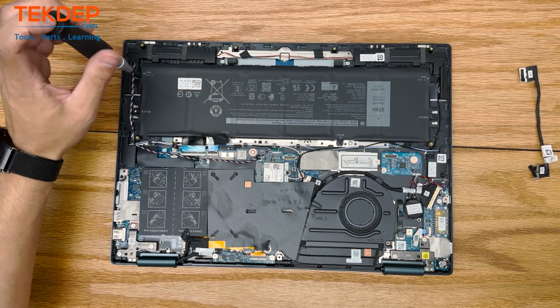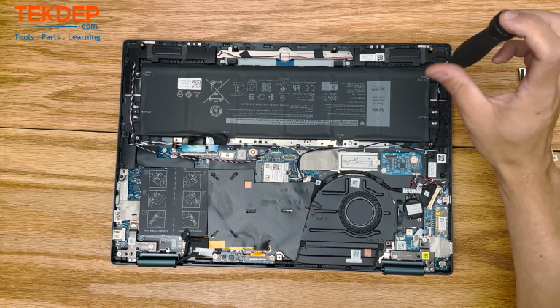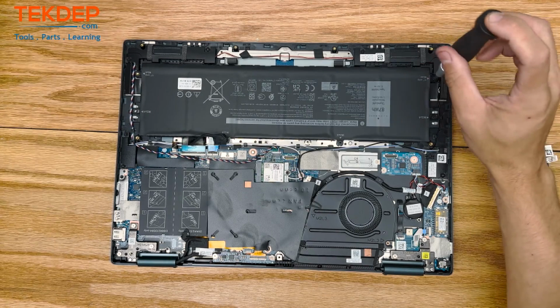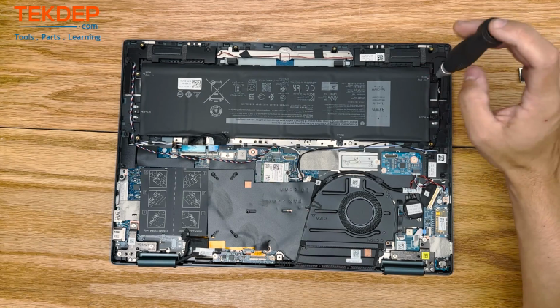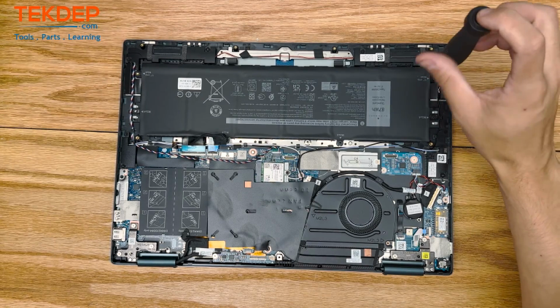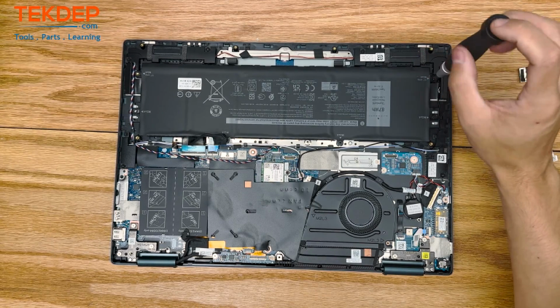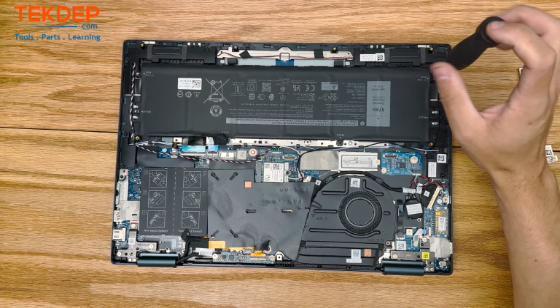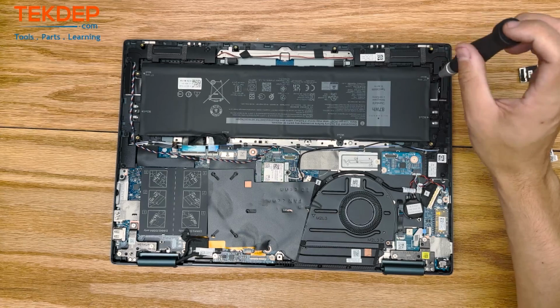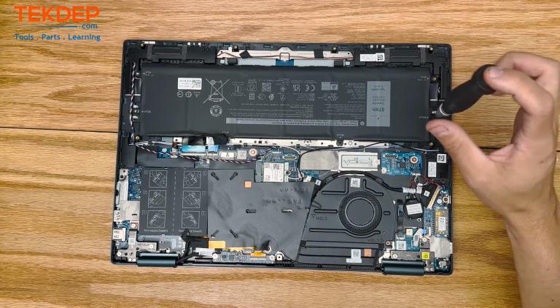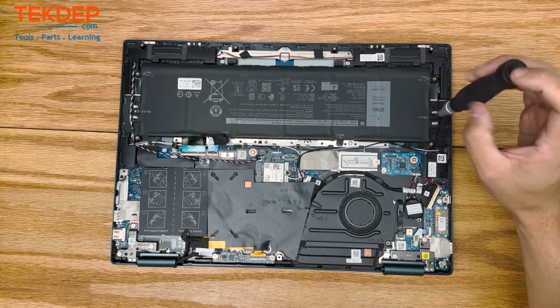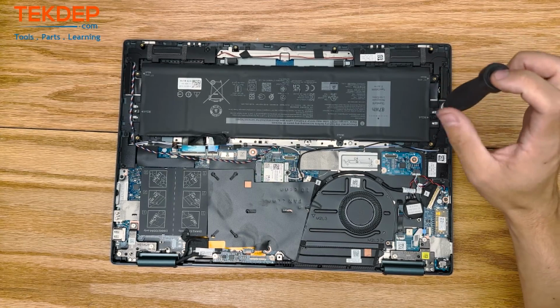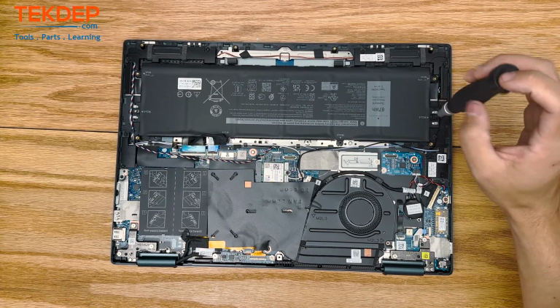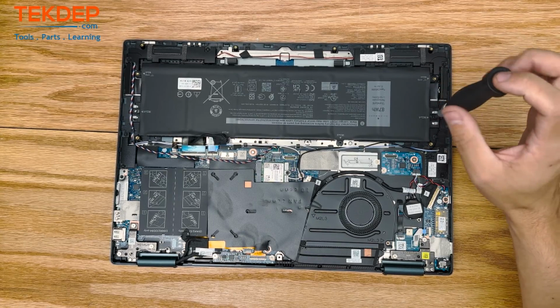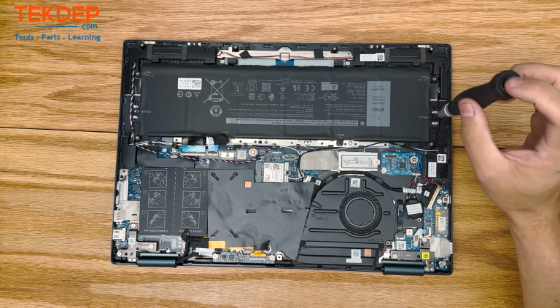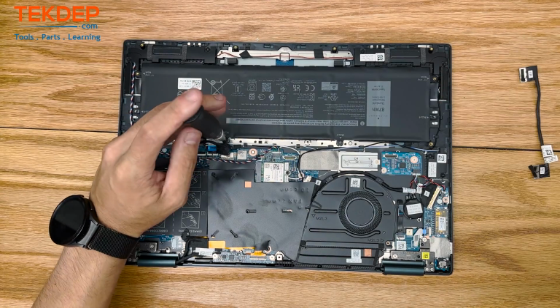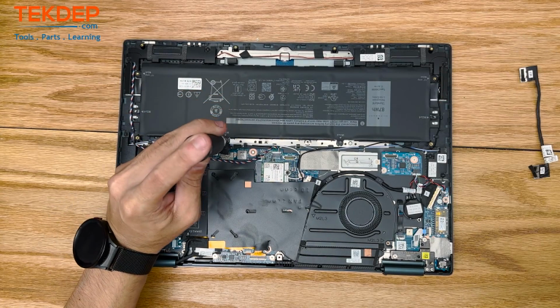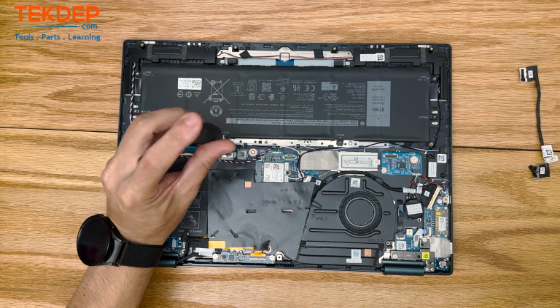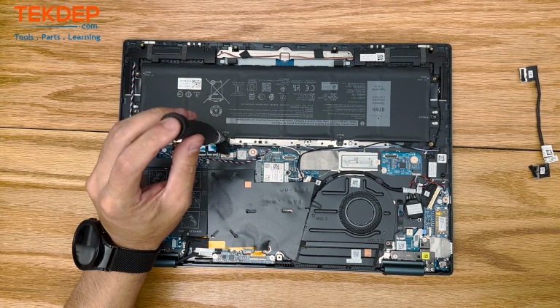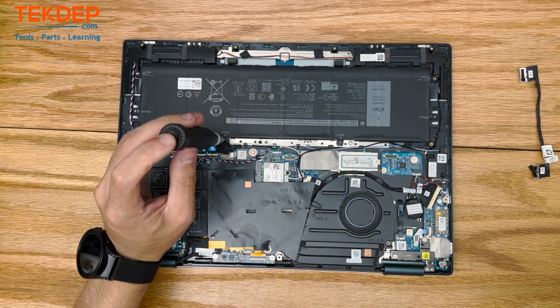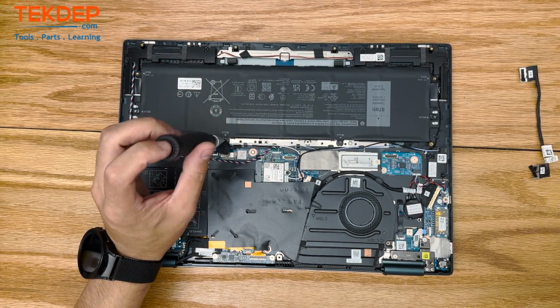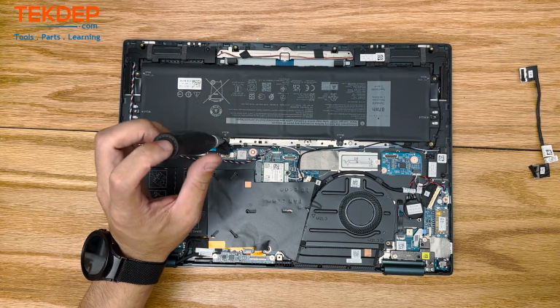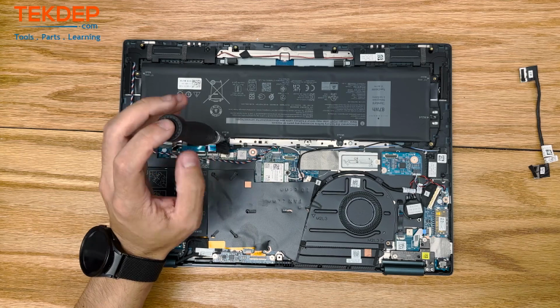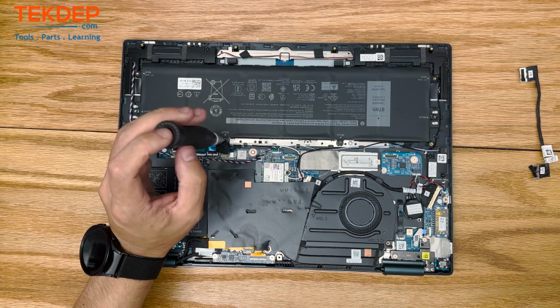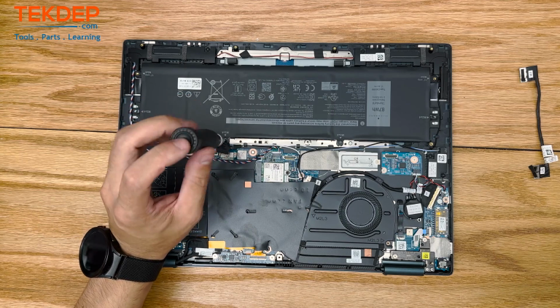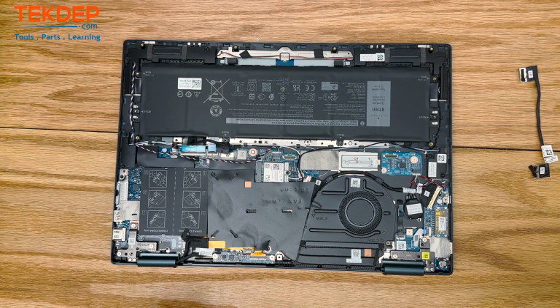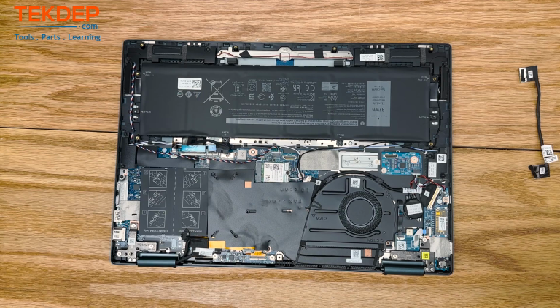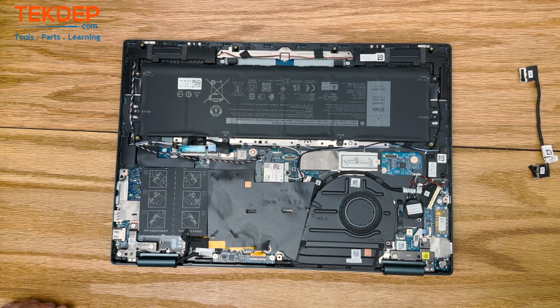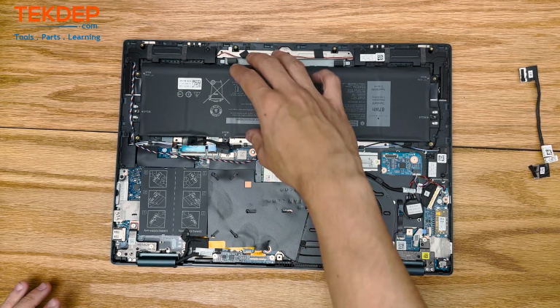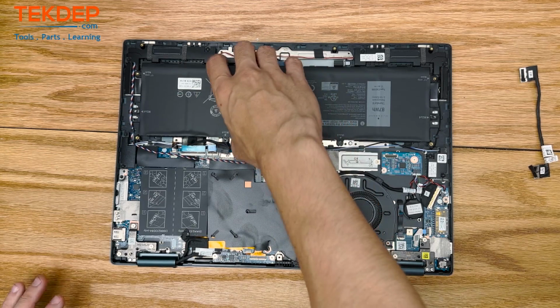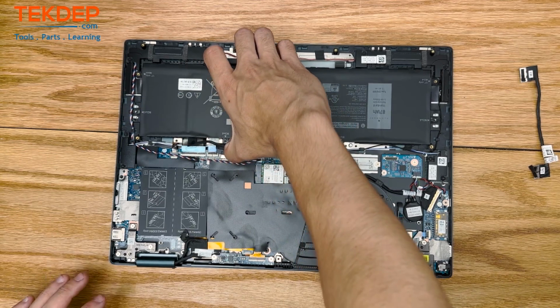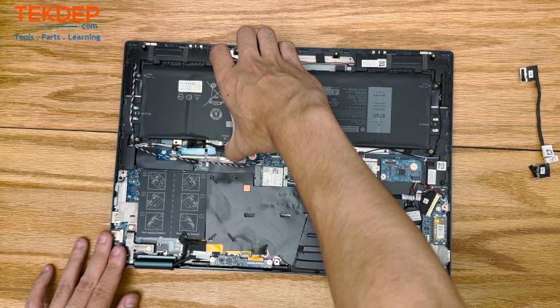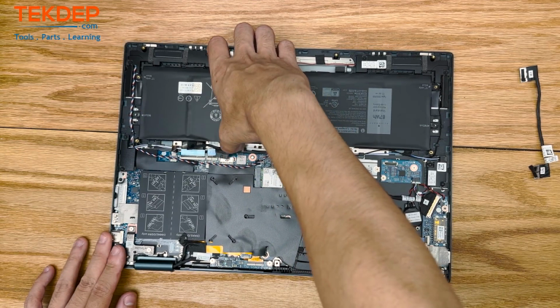You'll notice we actually removed a cable before we unplugged the battery. That's going to be the daughter board cable right there. You don't have to do that one first — our tech here just got confused and thought it was the battery, but no harm, no foul.